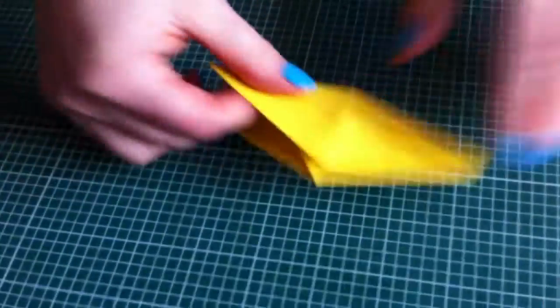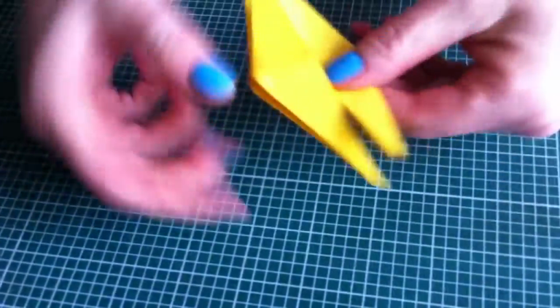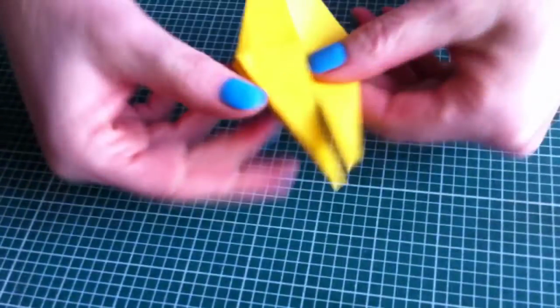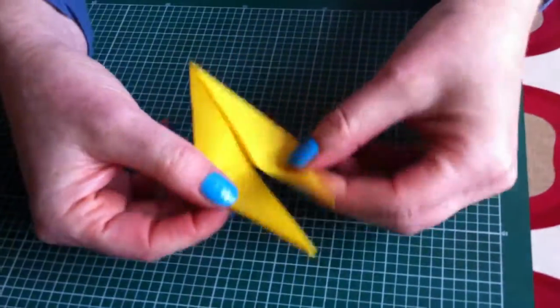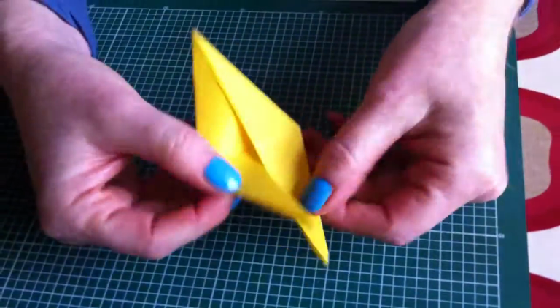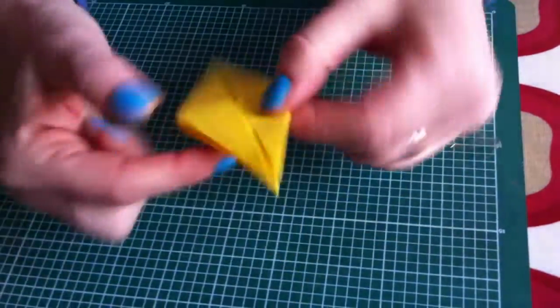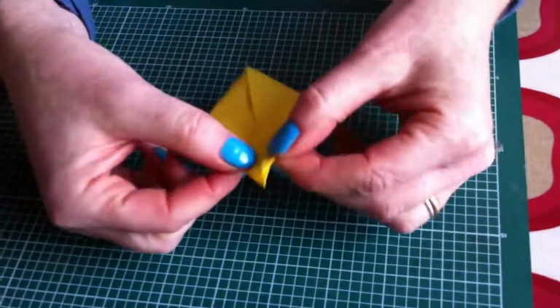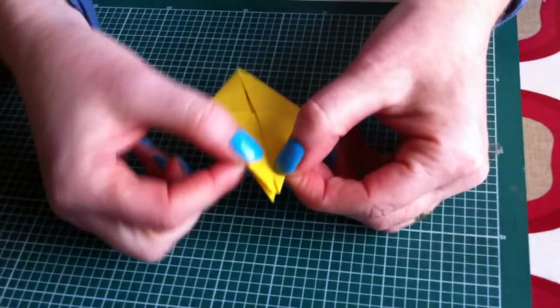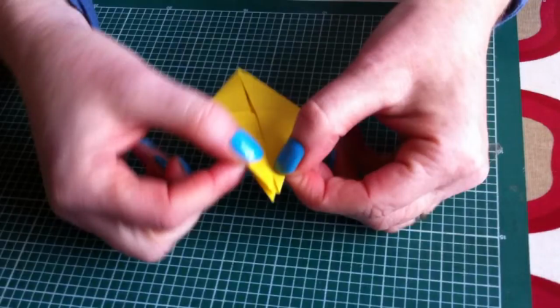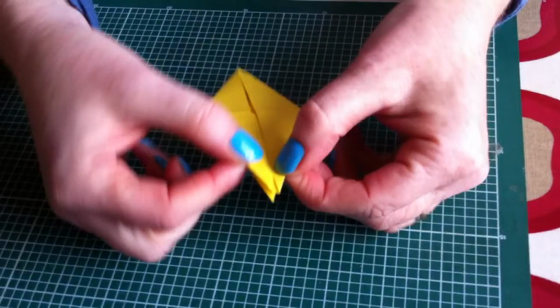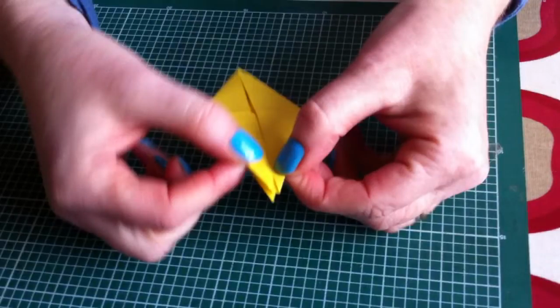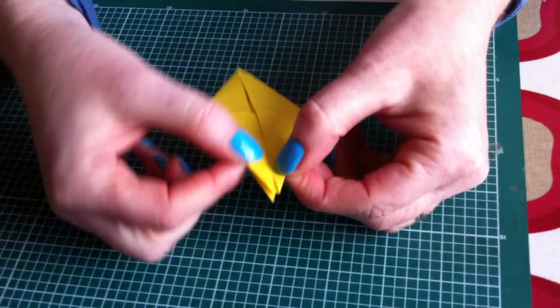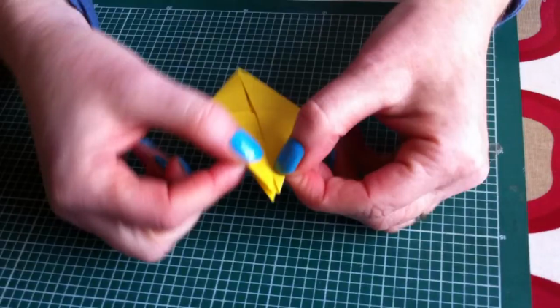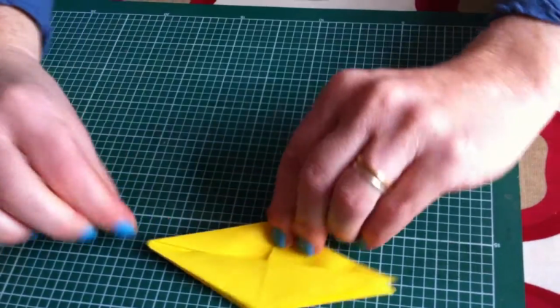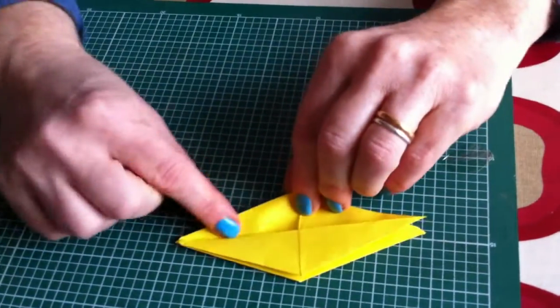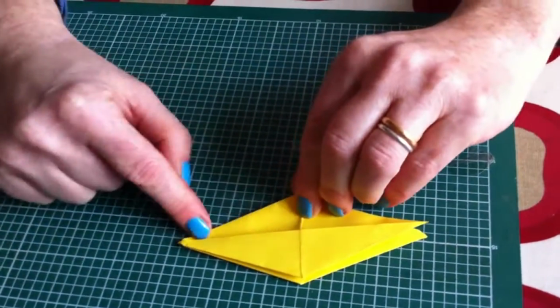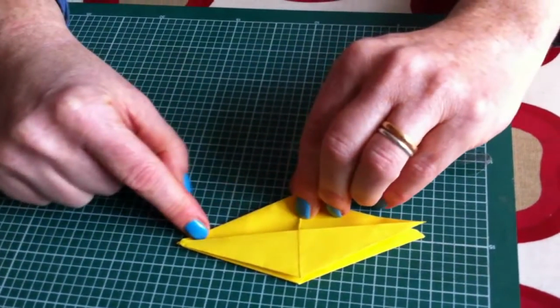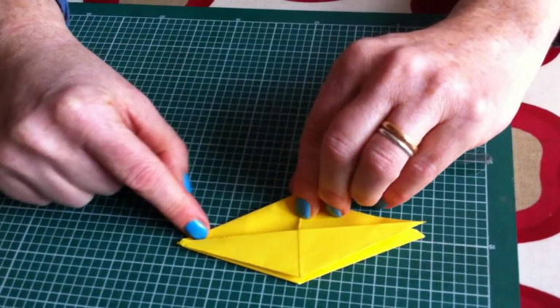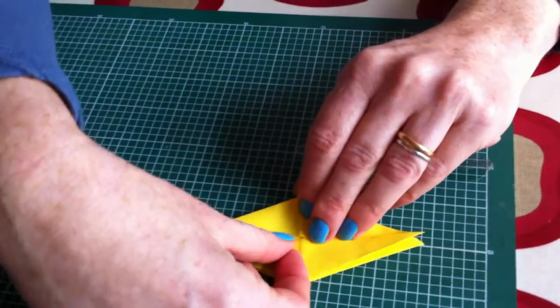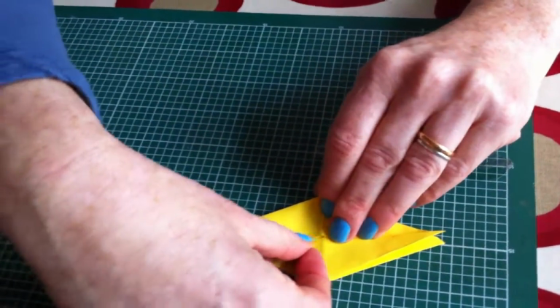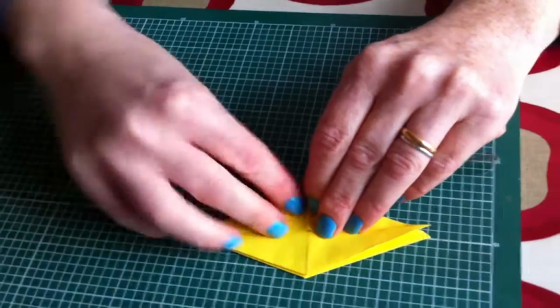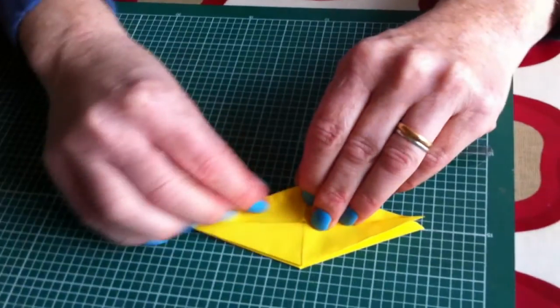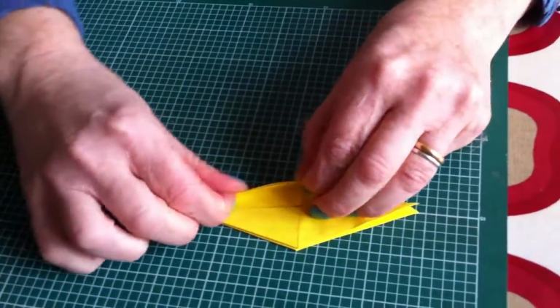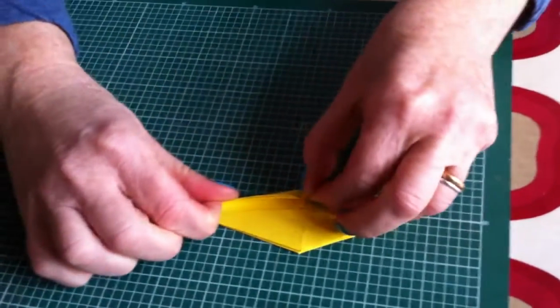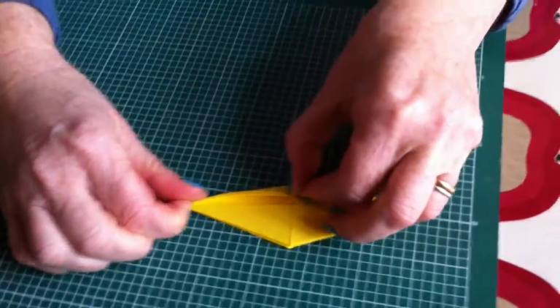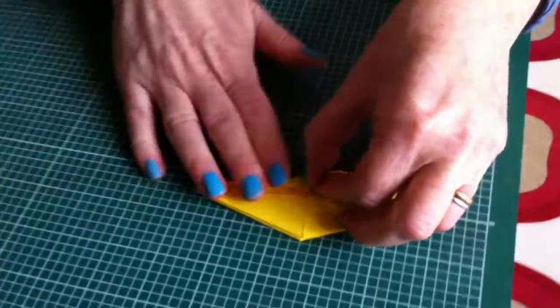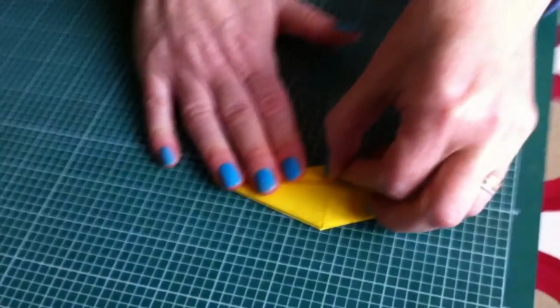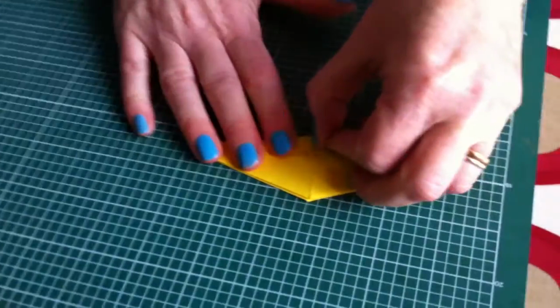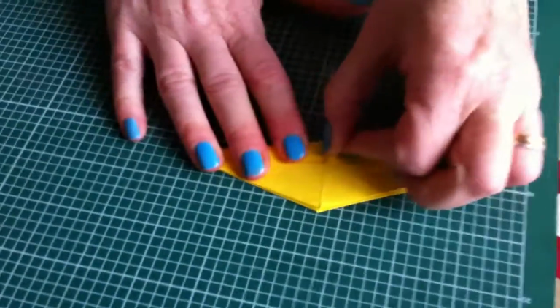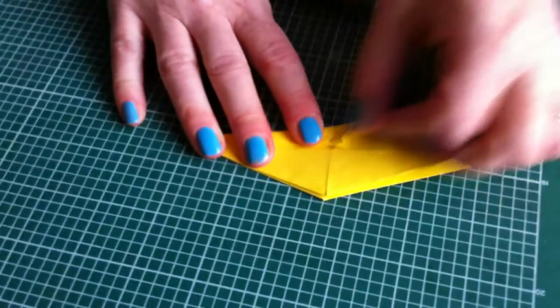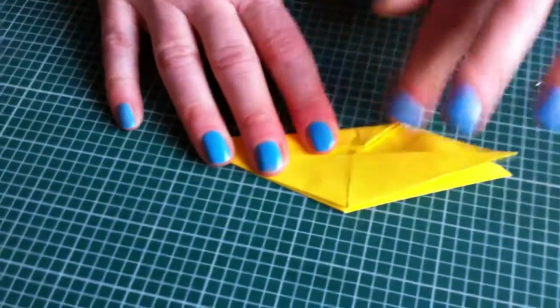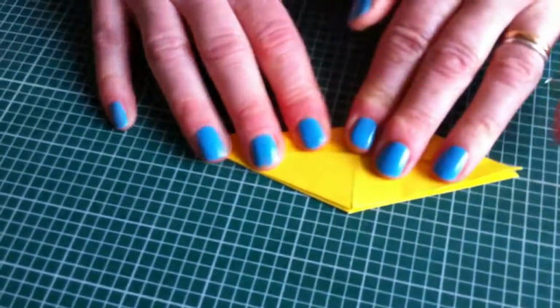And then you've got this. These bits are loose and these bits aren't. And then you fold again, but you don't fold all the way to the edge — you fold just a couple of millimetres short, like that.